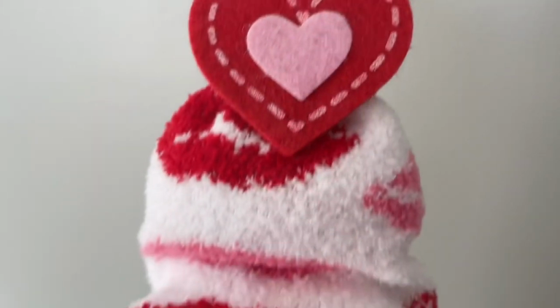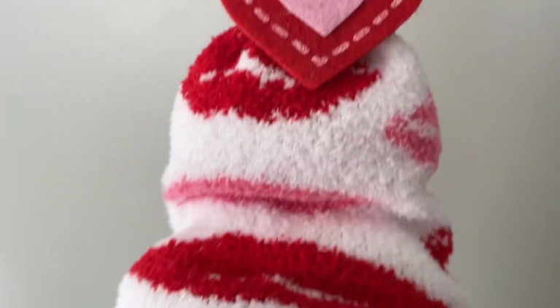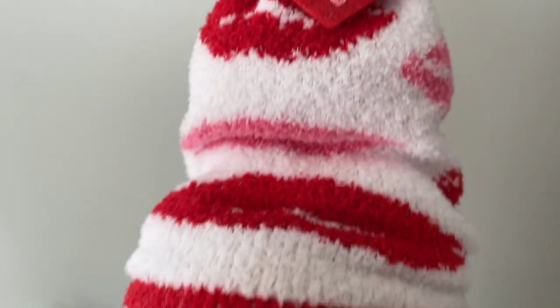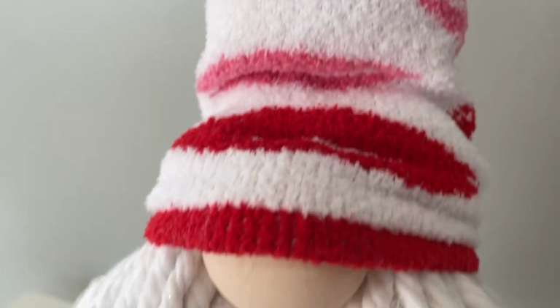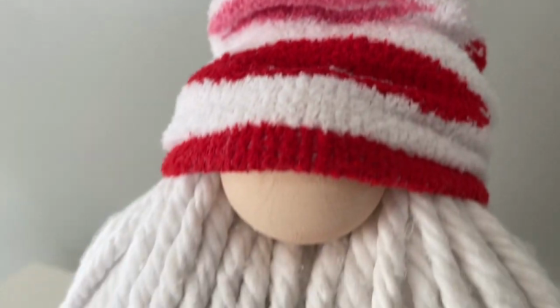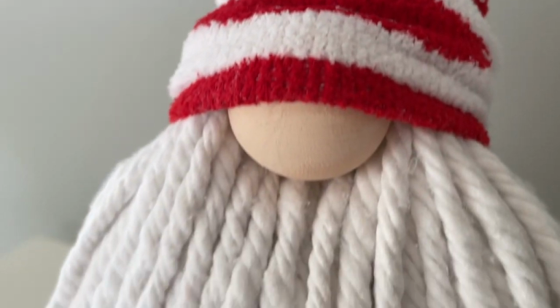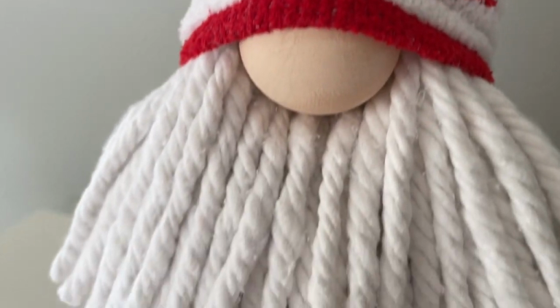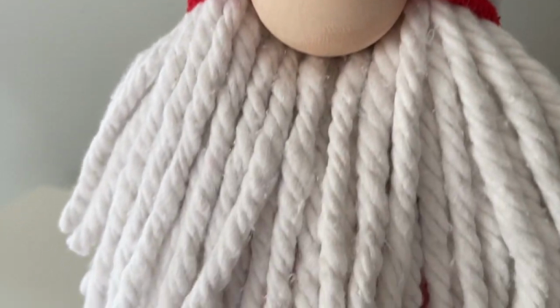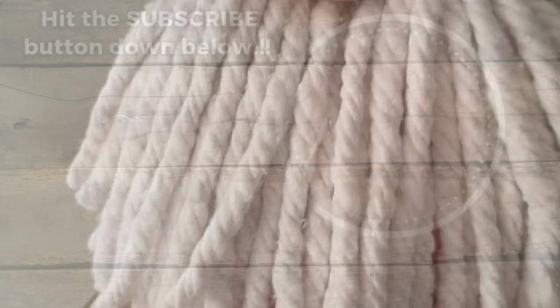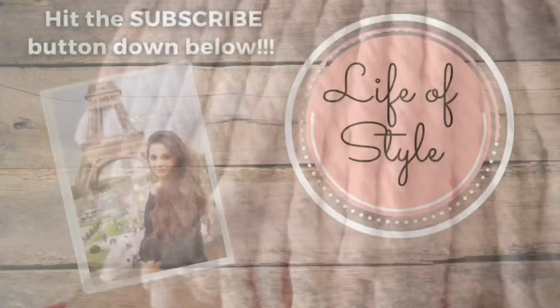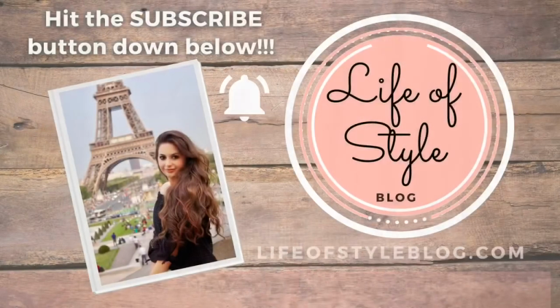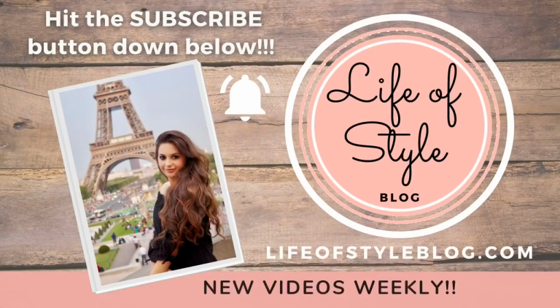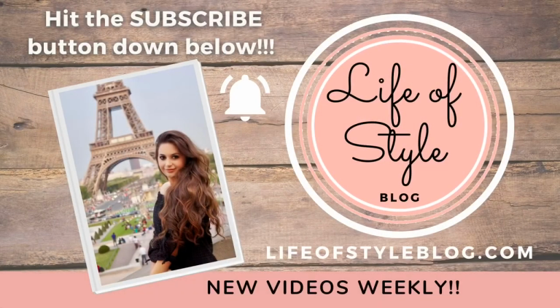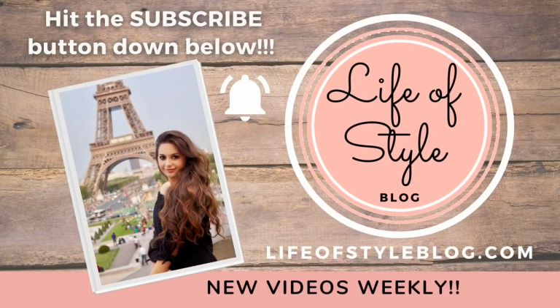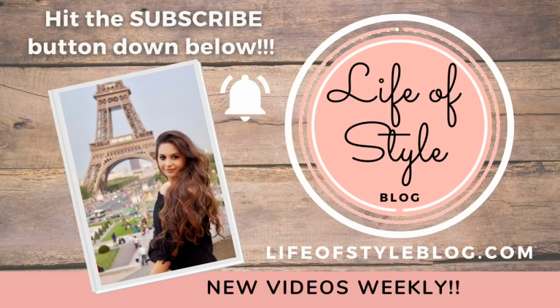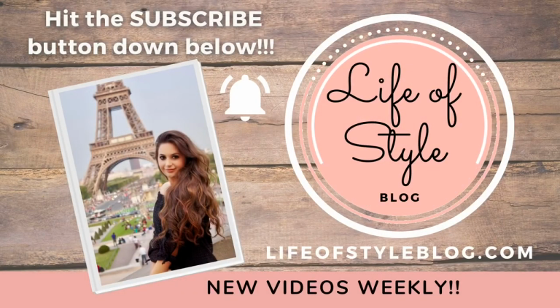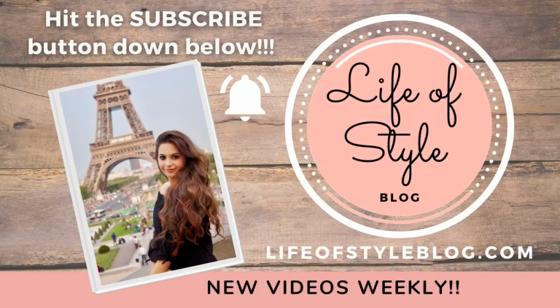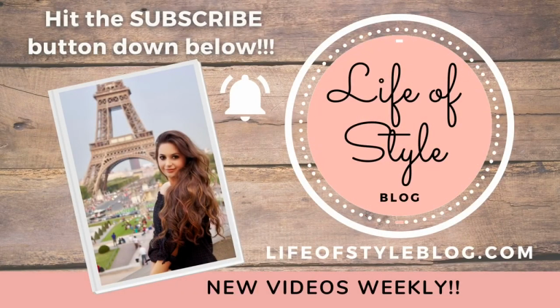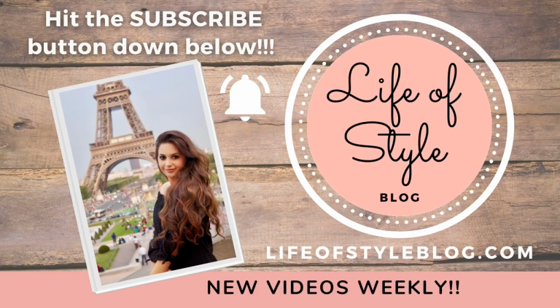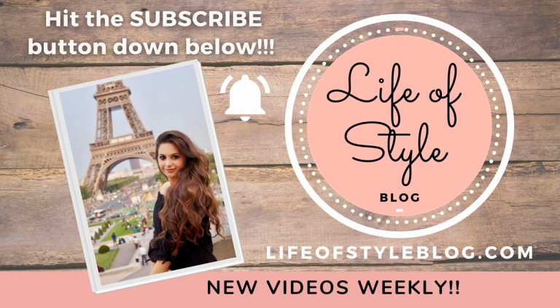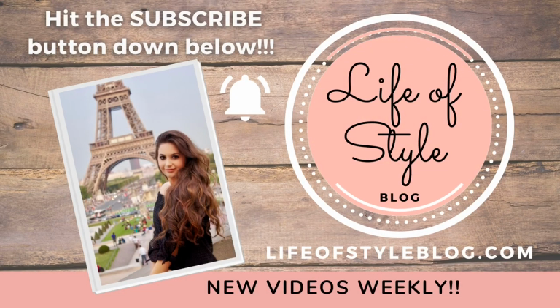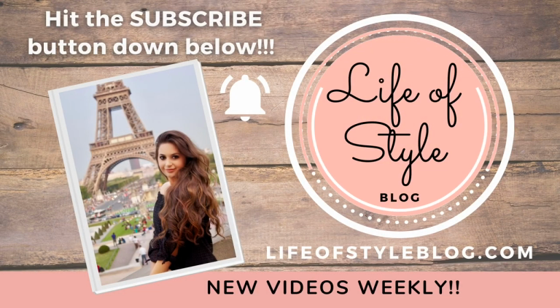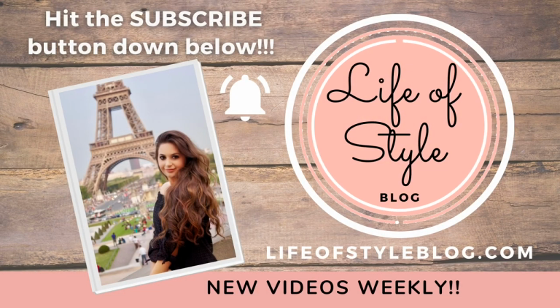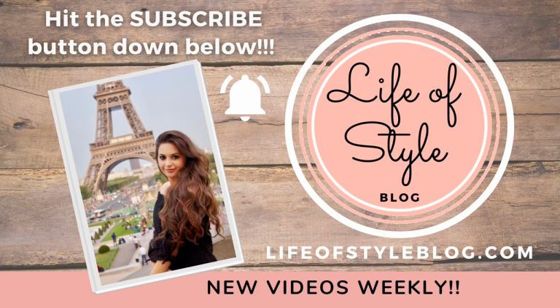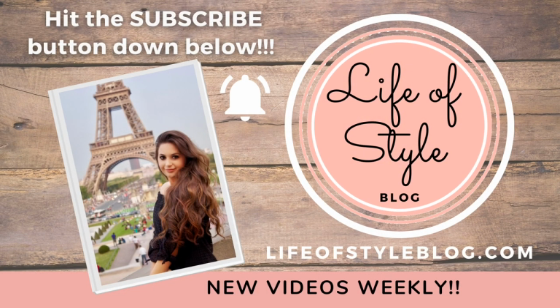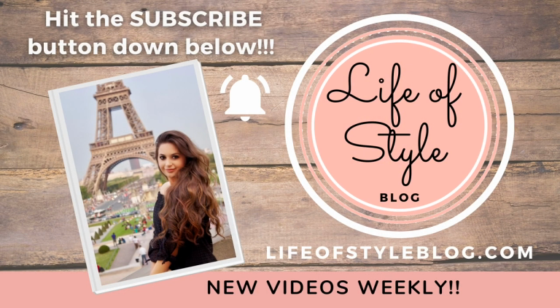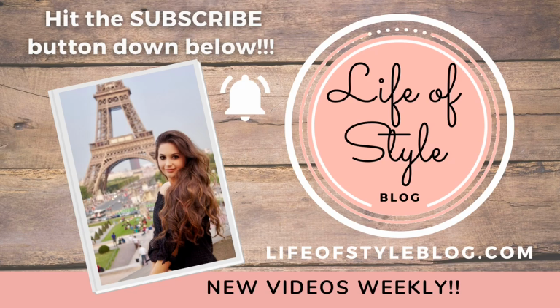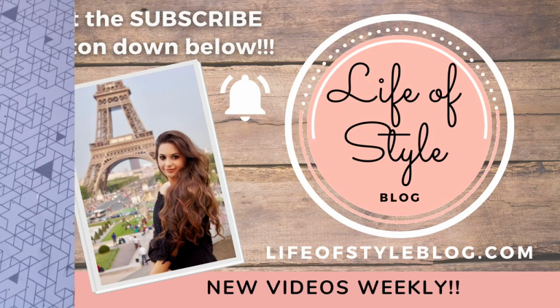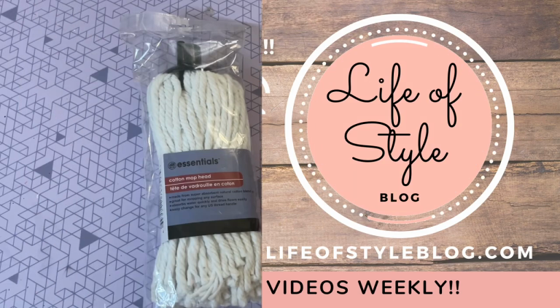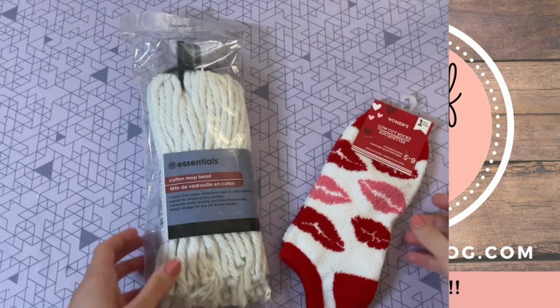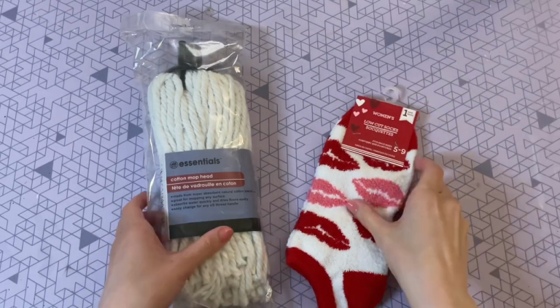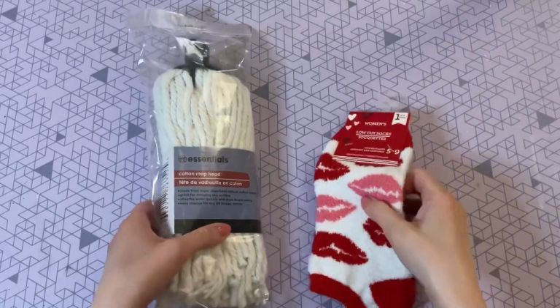Before we get started, if you are new here and not yet subscribed, you can subscribe down below and be sure to turn on that notification bell so you never miss out on a new video.